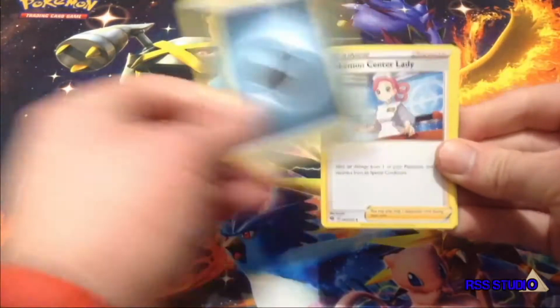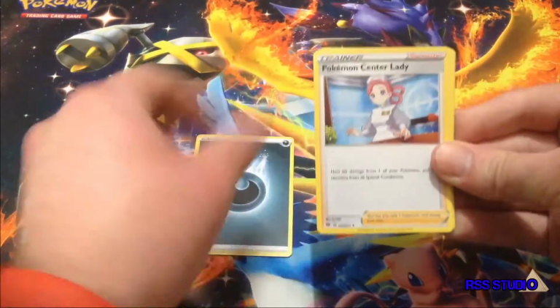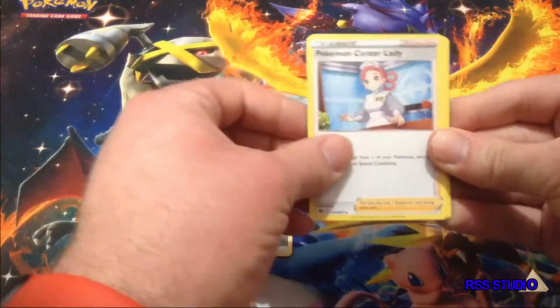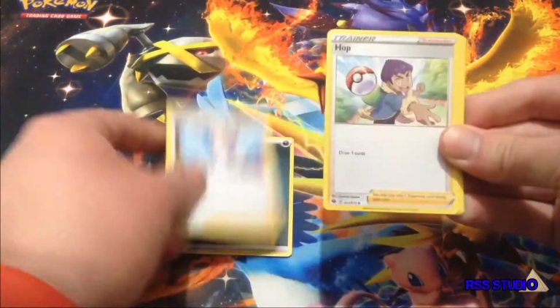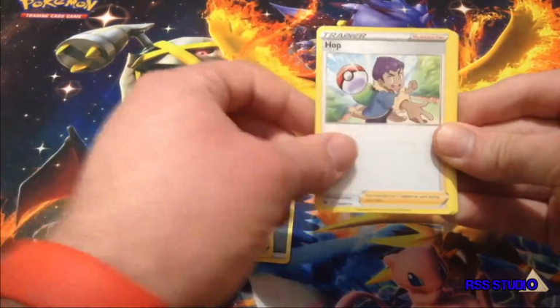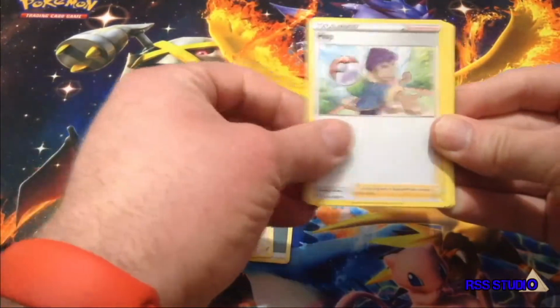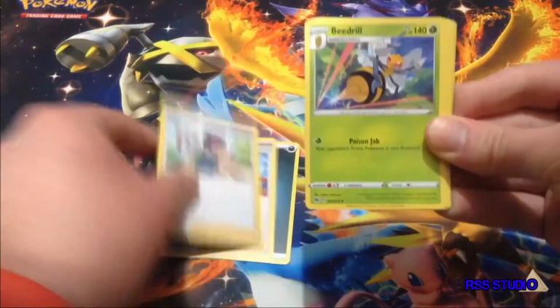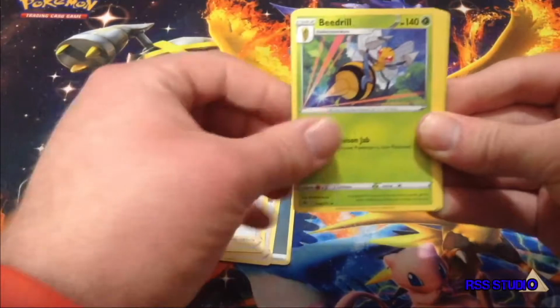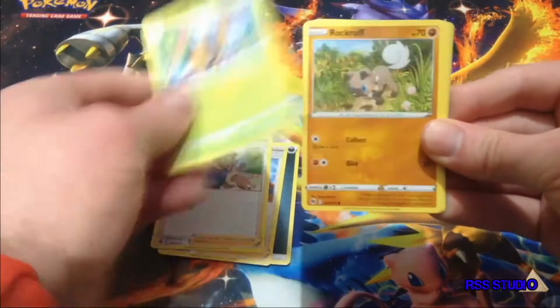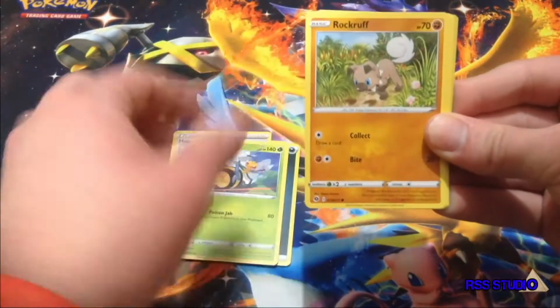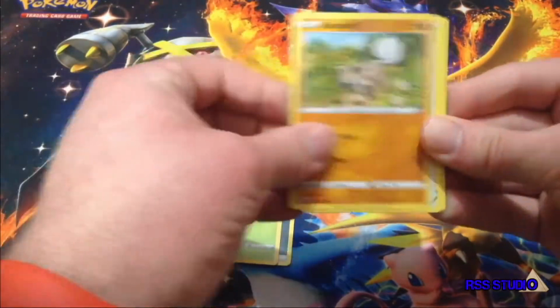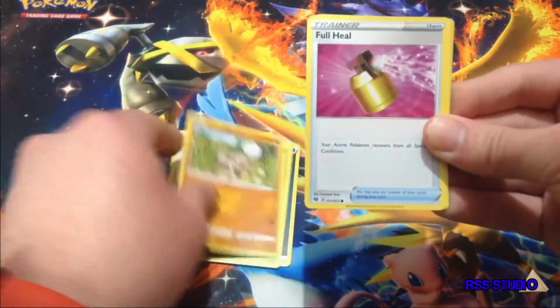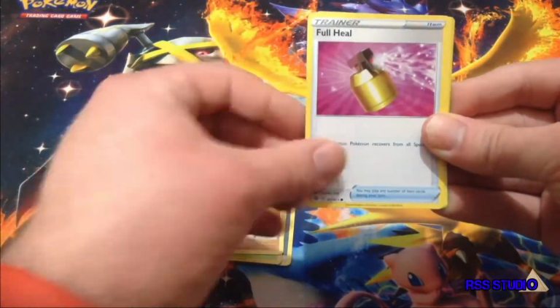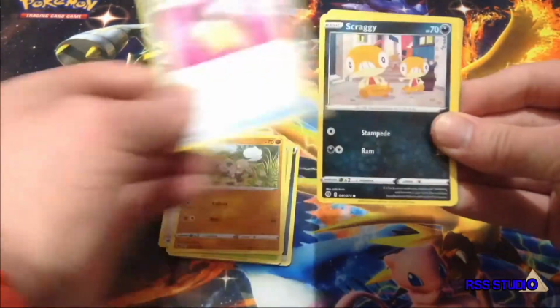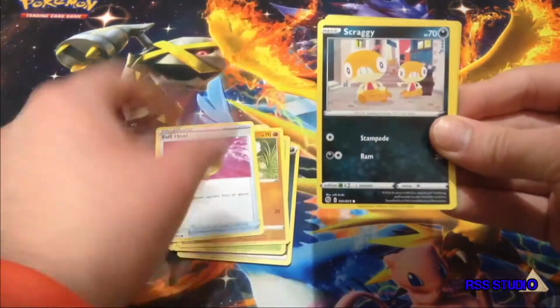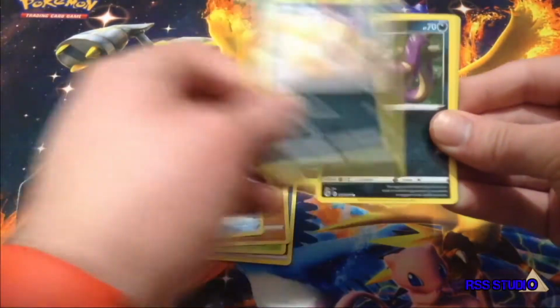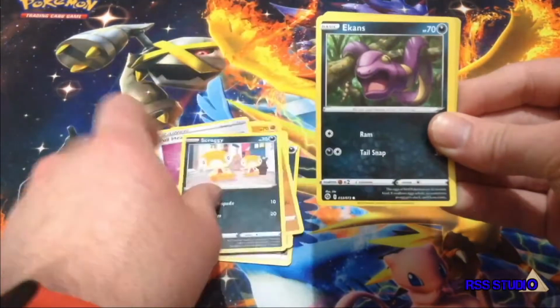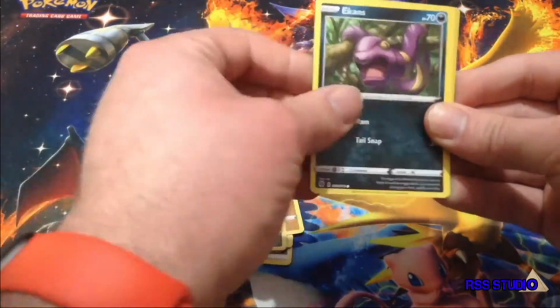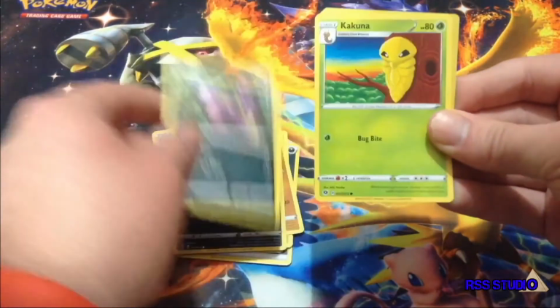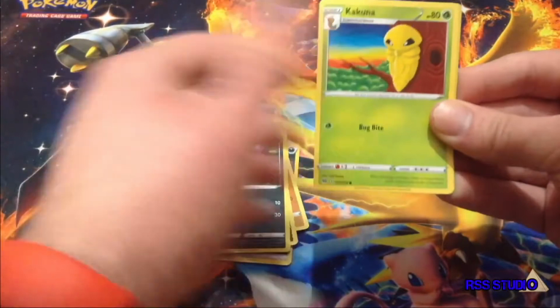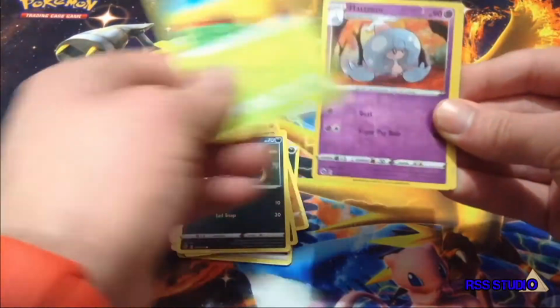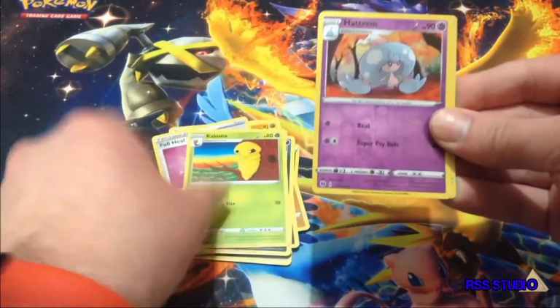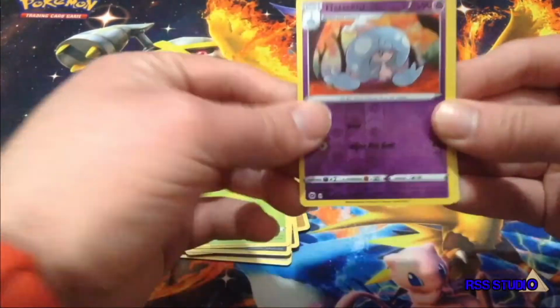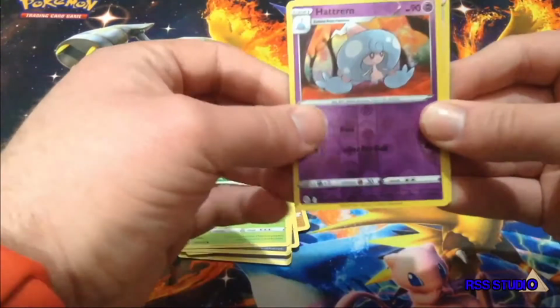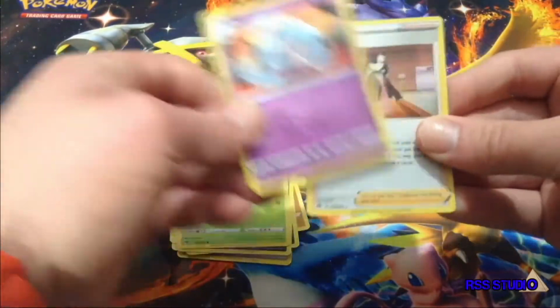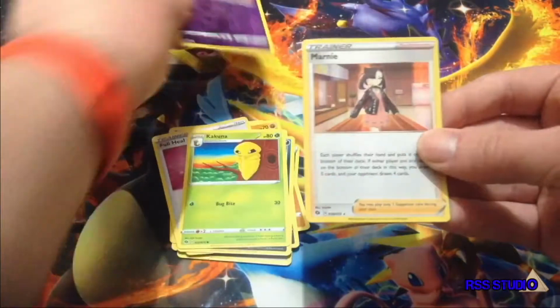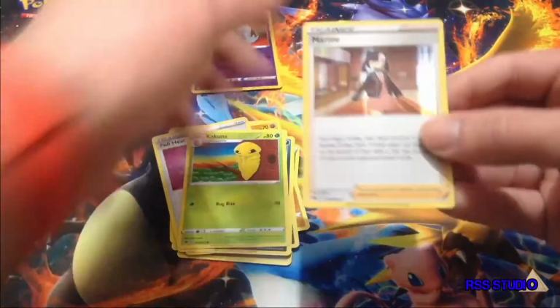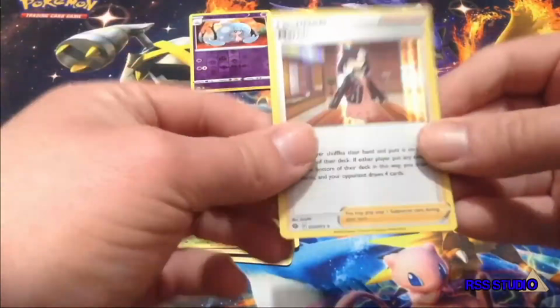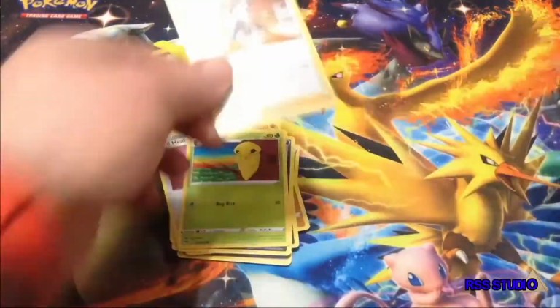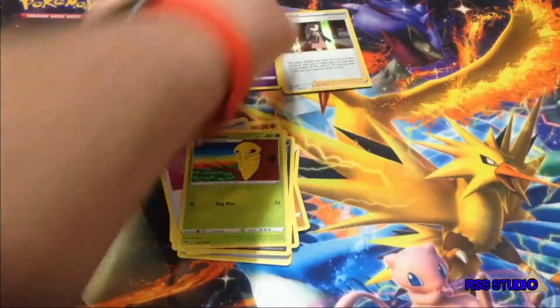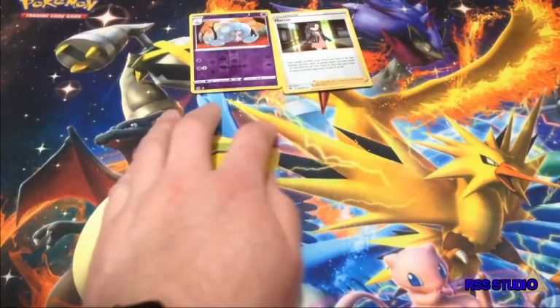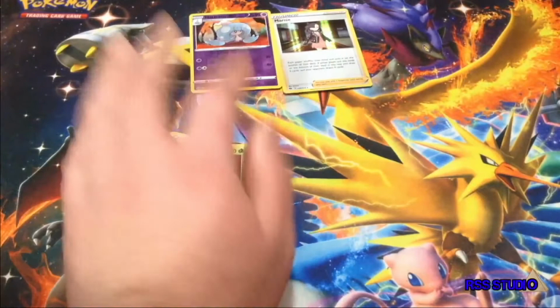Energy, Pokemon Center Lady, Hop, Beedrill, Ruff Ruff, Full Heal, Scraggy, Ekans, Kakuna, Hatrim, Reverse Hollow, and a Marnie Hollow.